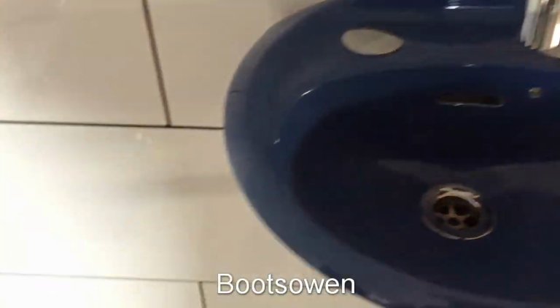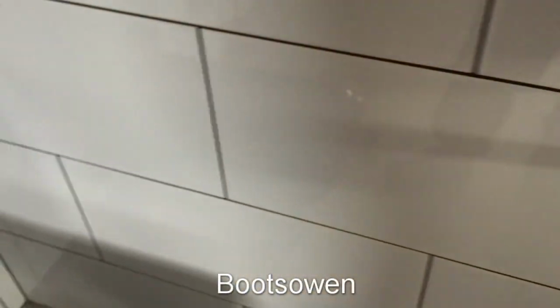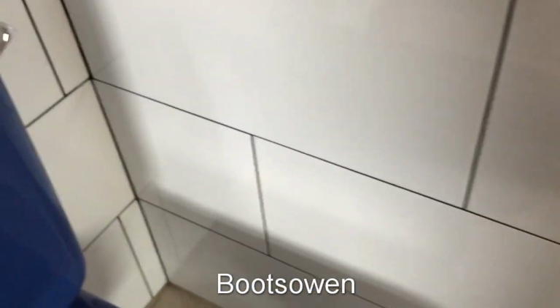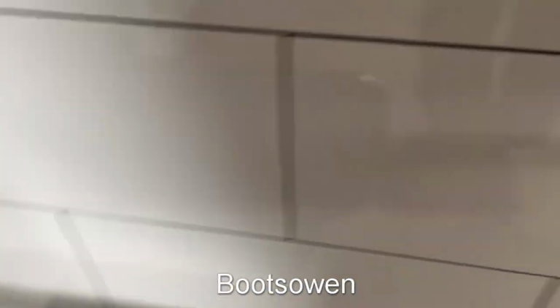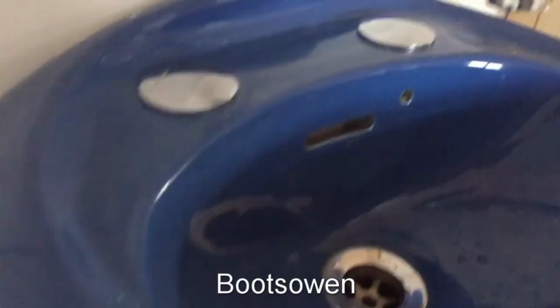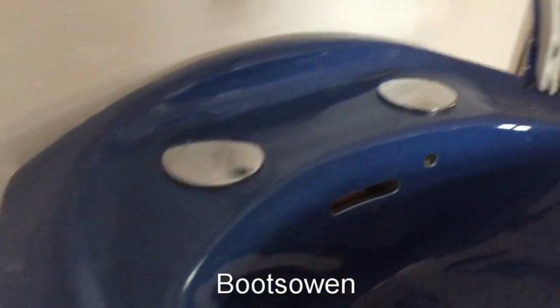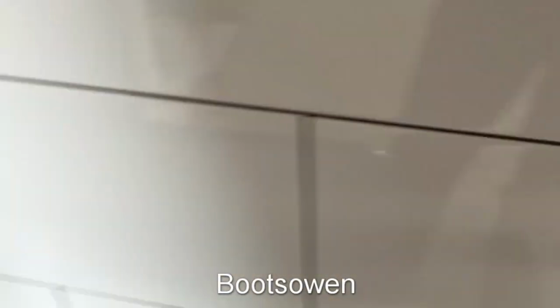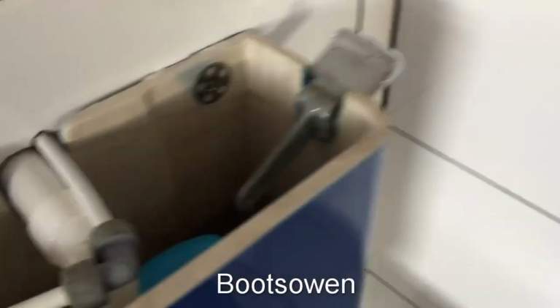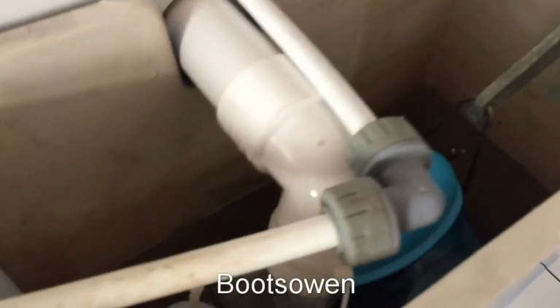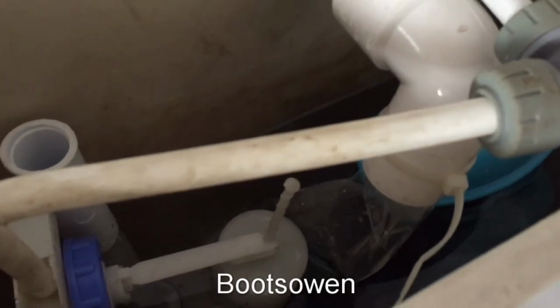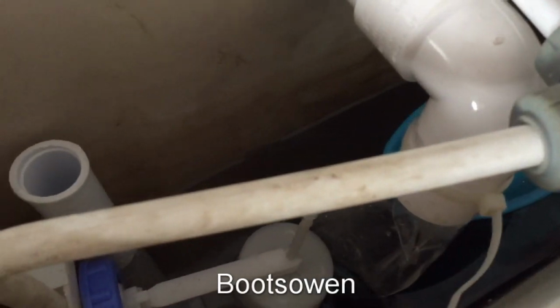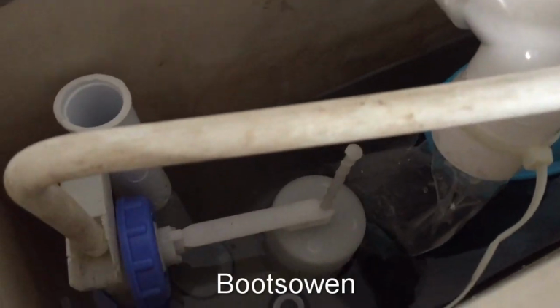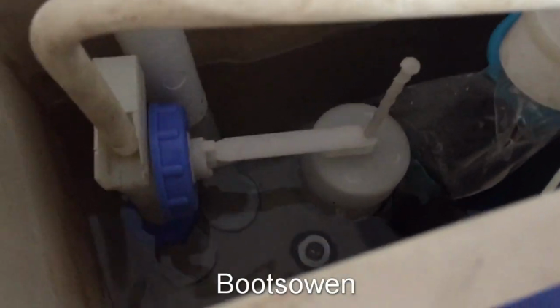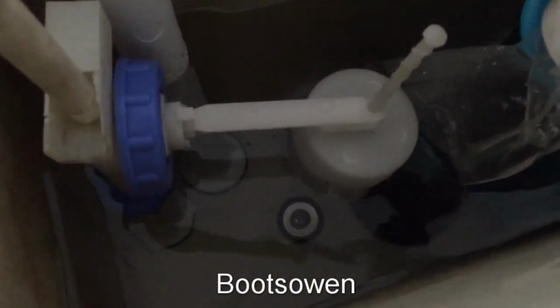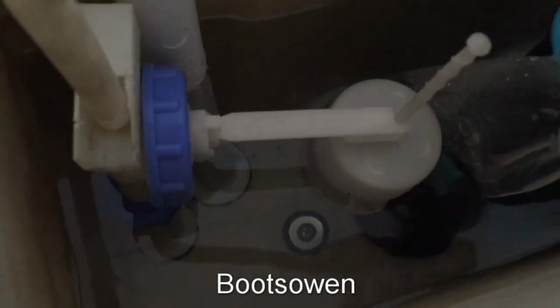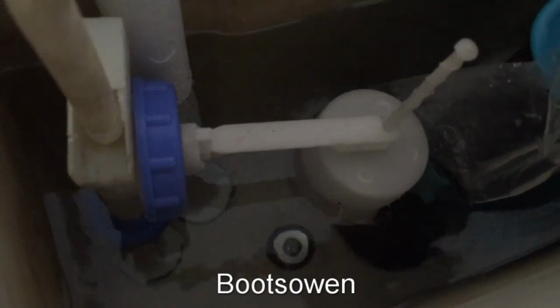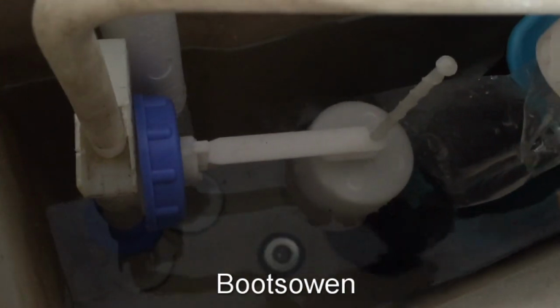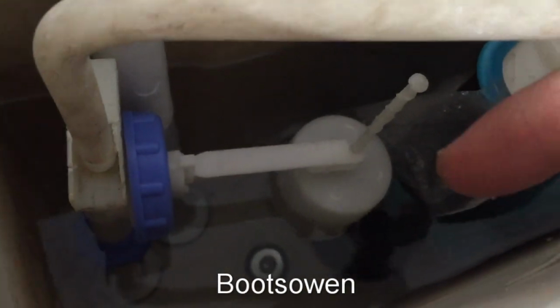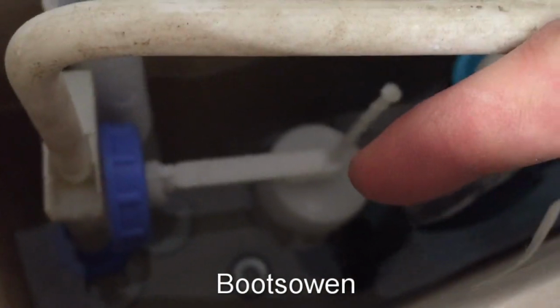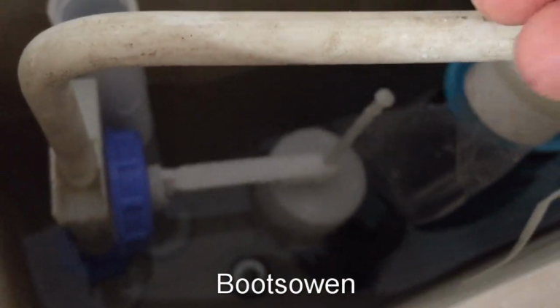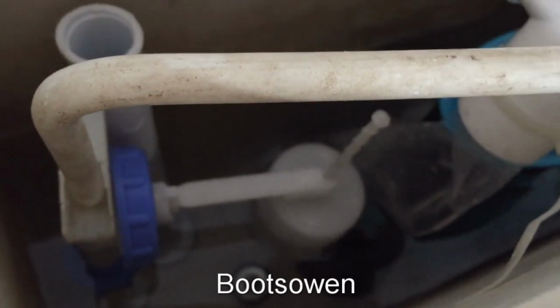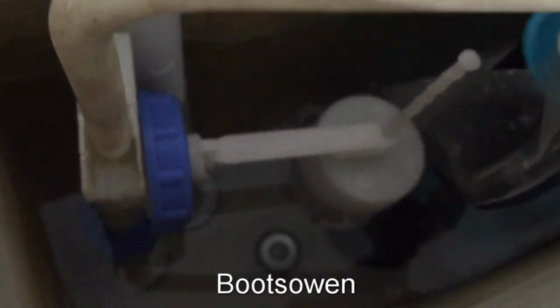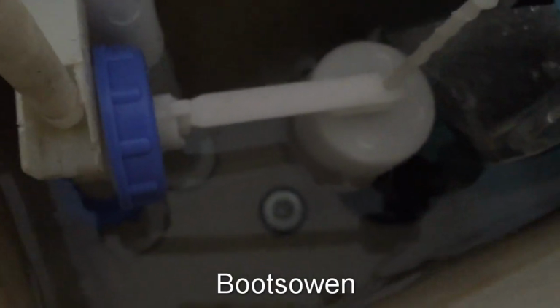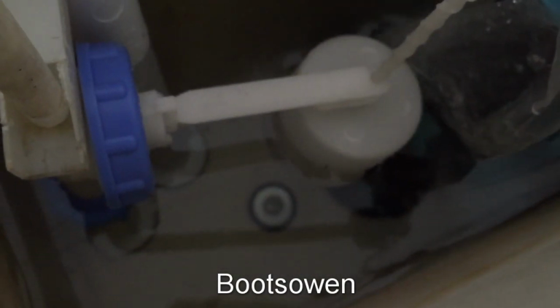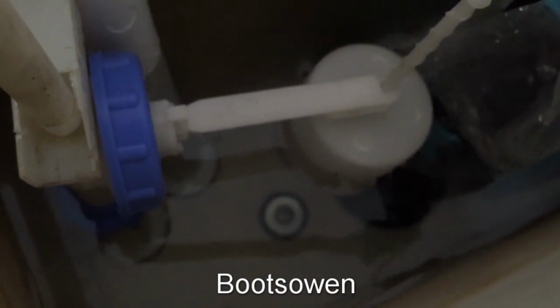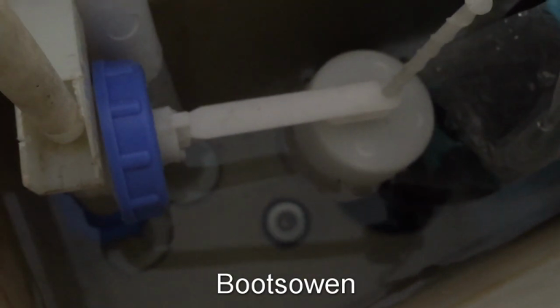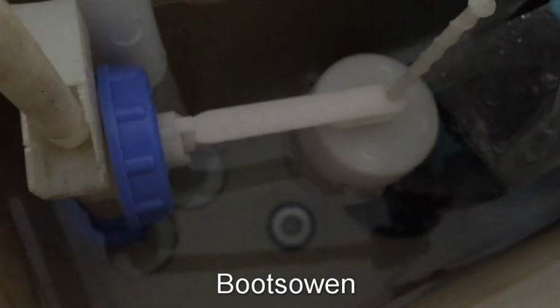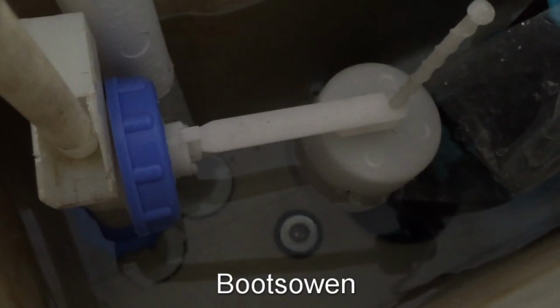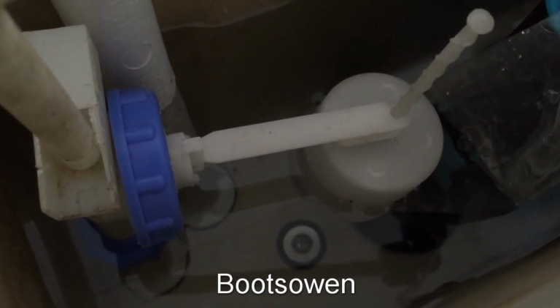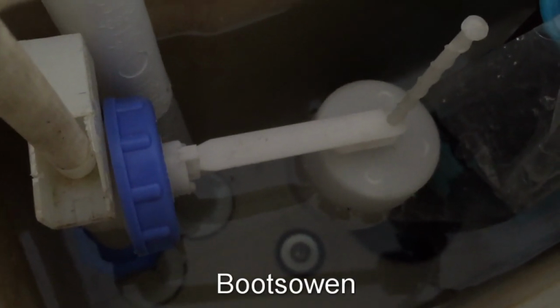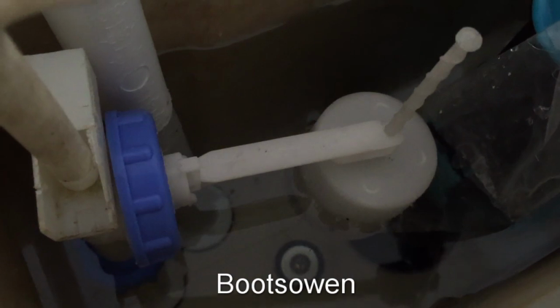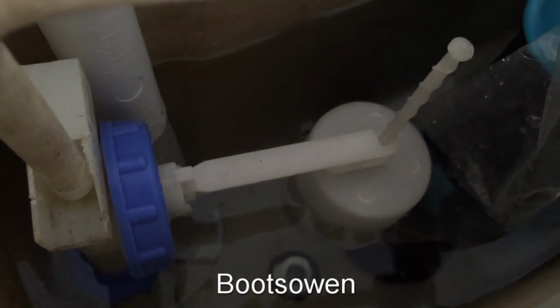So it just went a bit of a thud — the tap stops and the water continues to flow down. But you can see this float valve here has now risen up and the water stops. It's as simple as that.